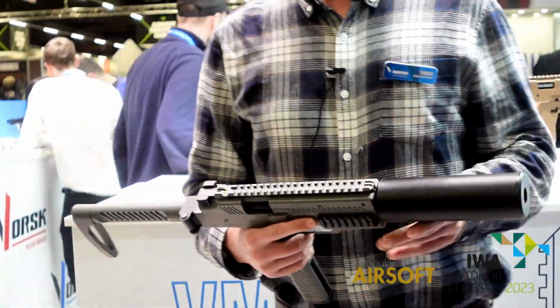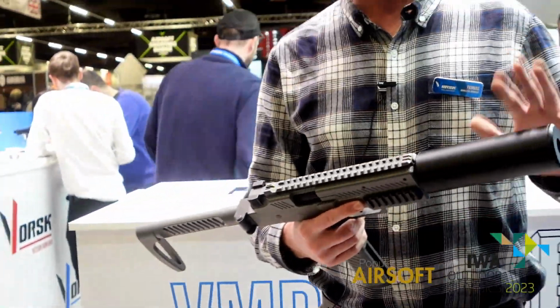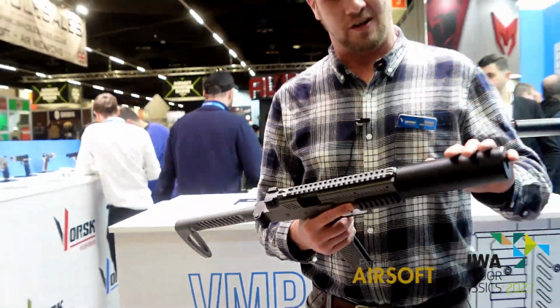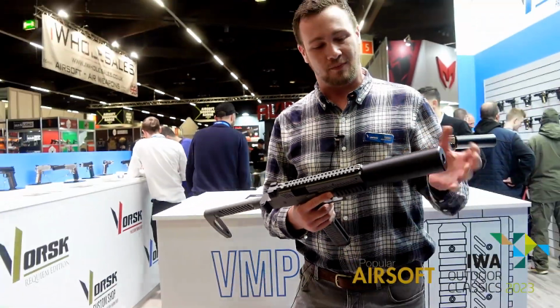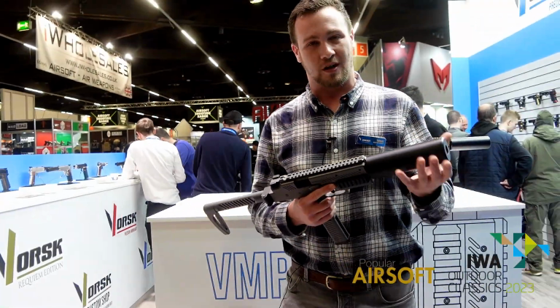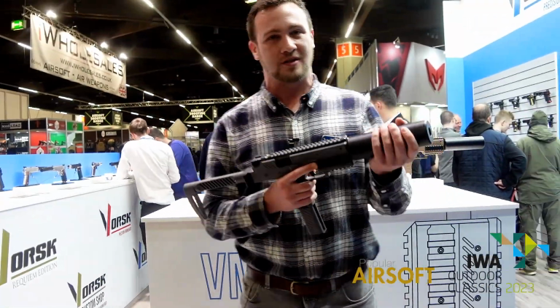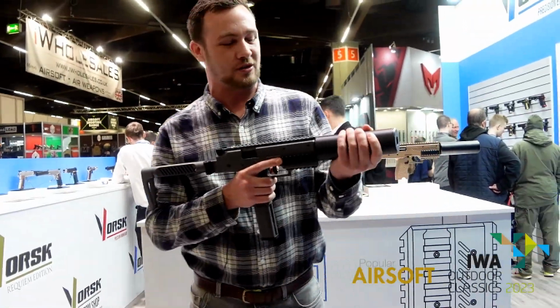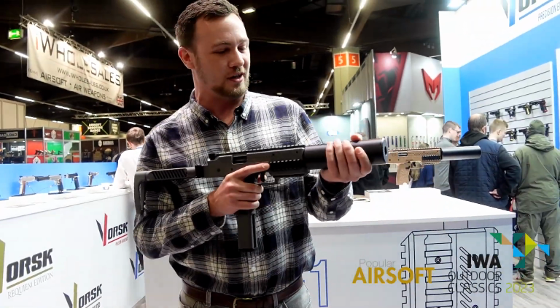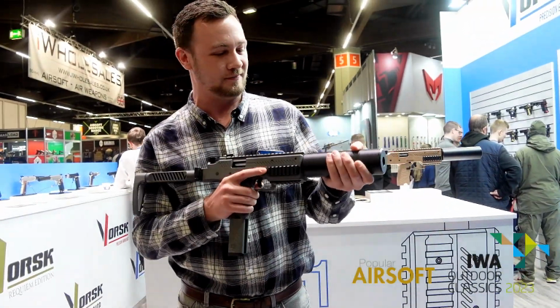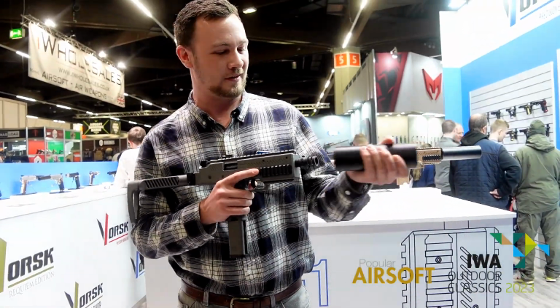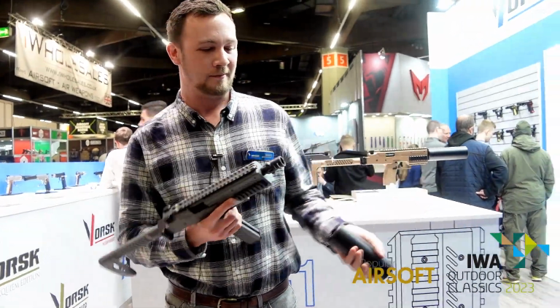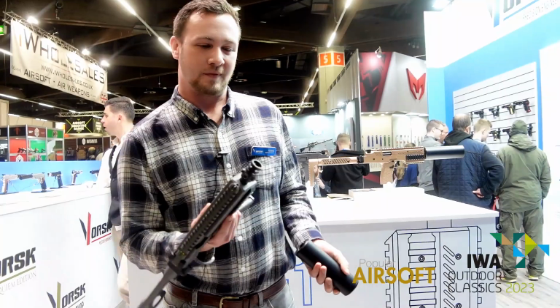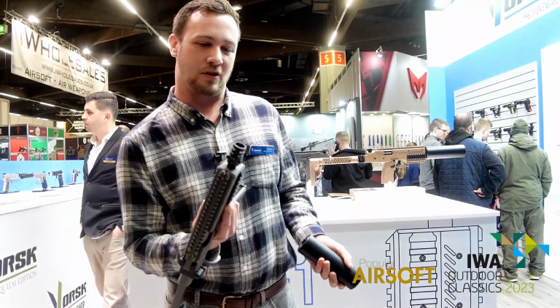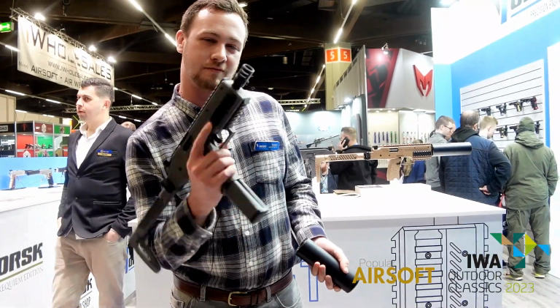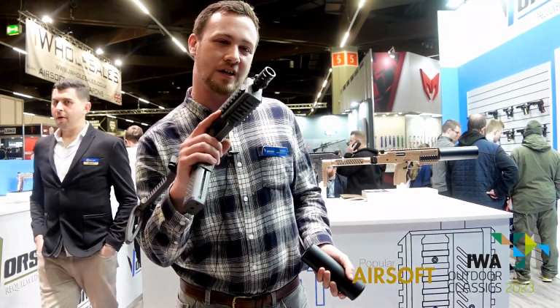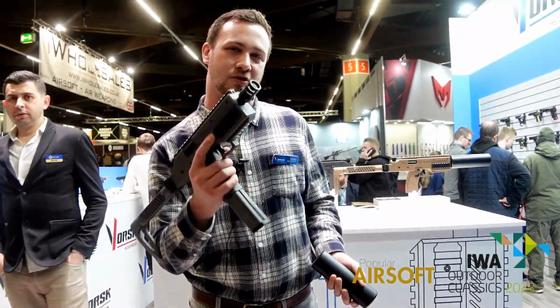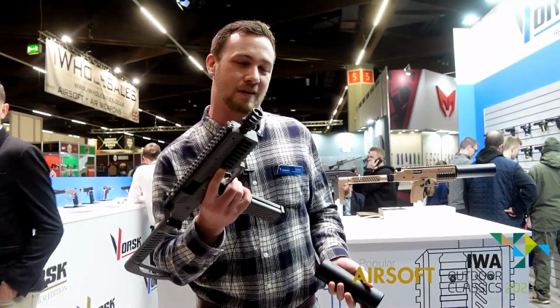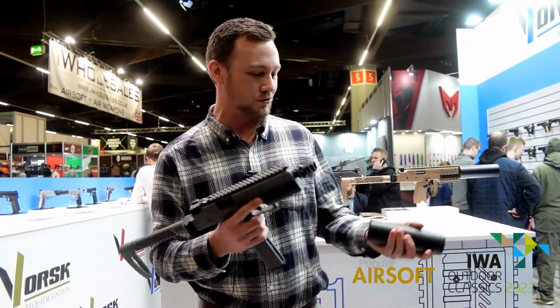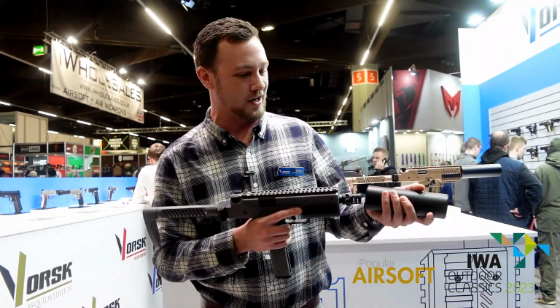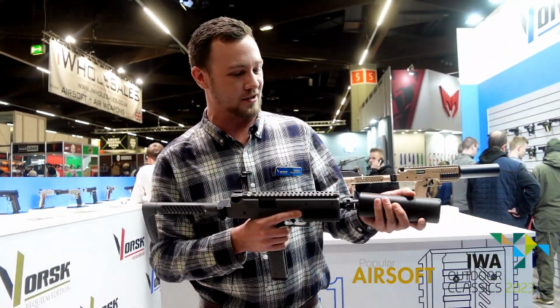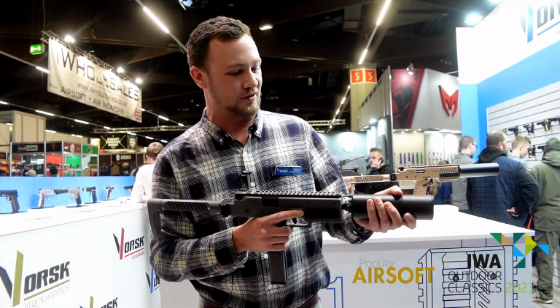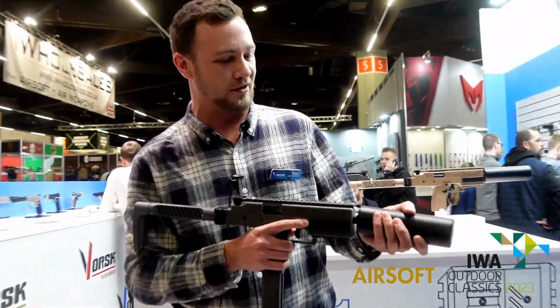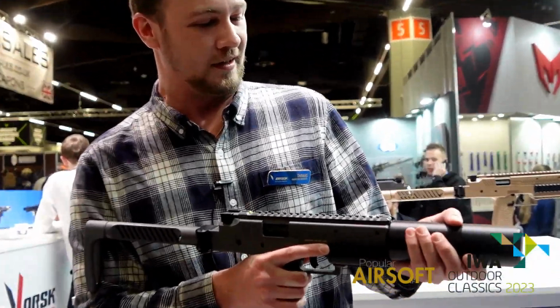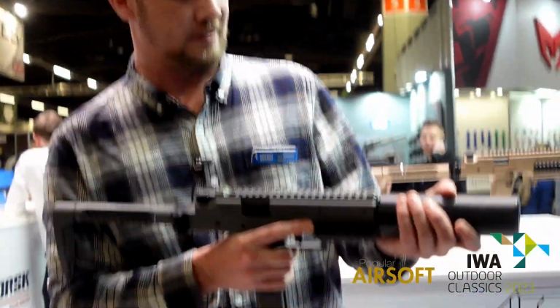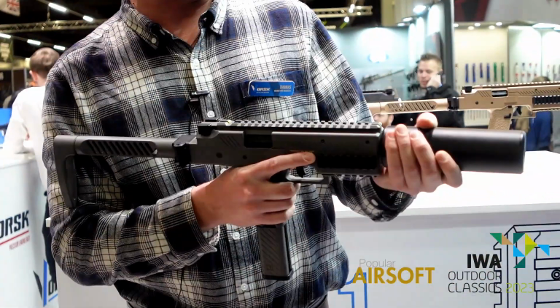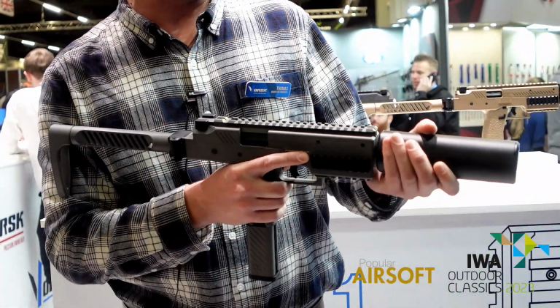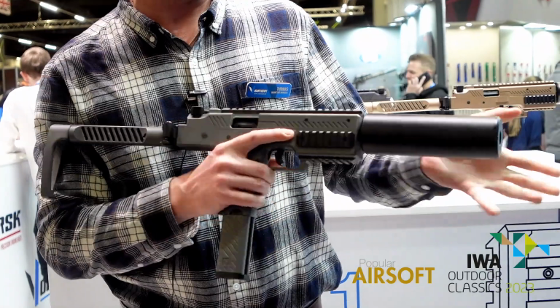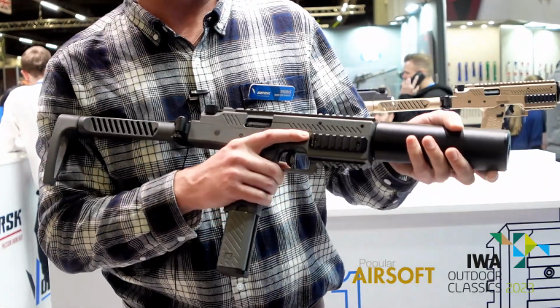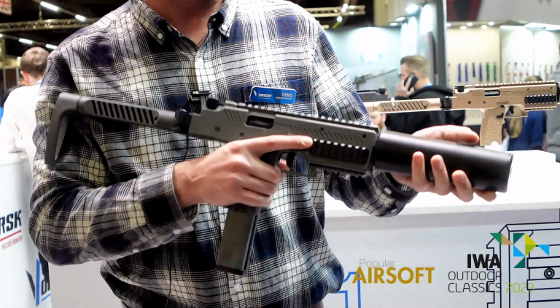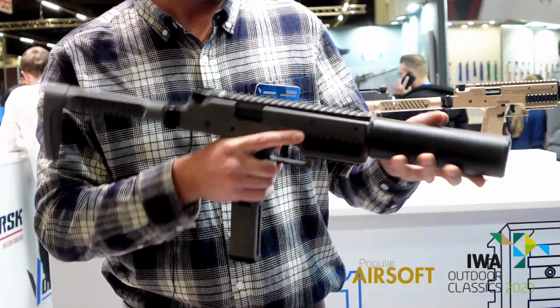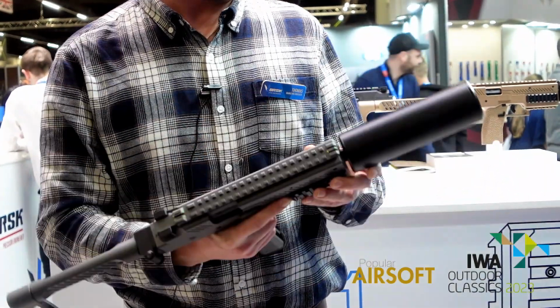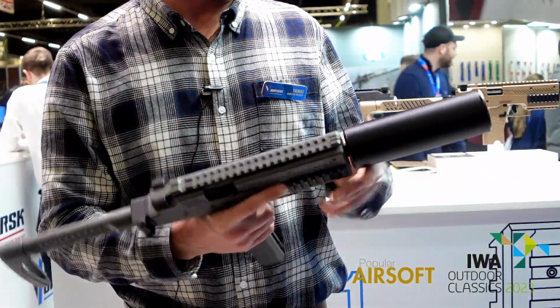Starting at the front here, we've got a quick detach suppressor. It's got rotating lugs all the way around, so it's really easy to fit this on, find your location, and get it ready down the range.